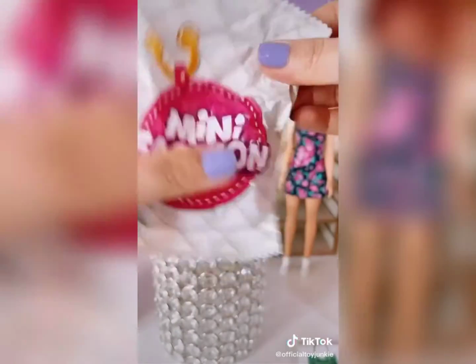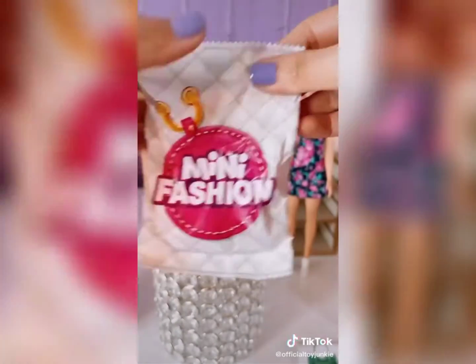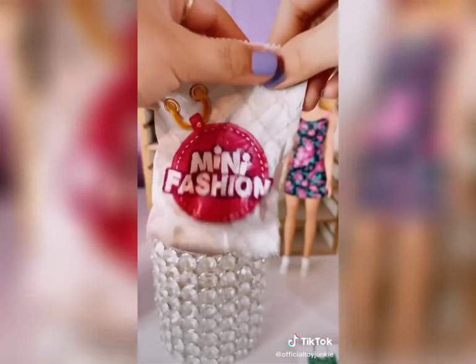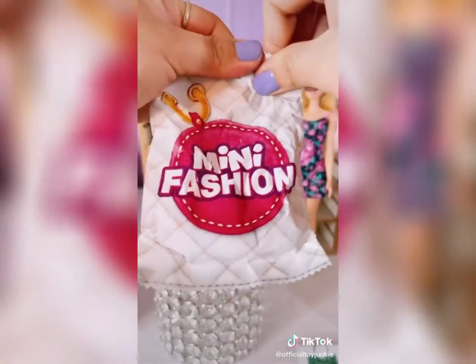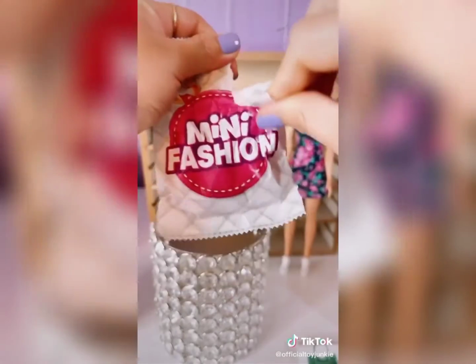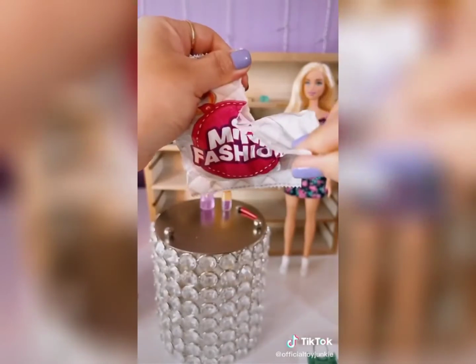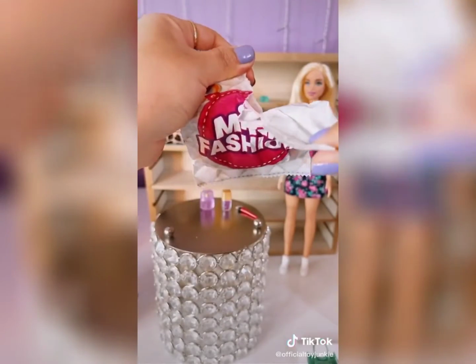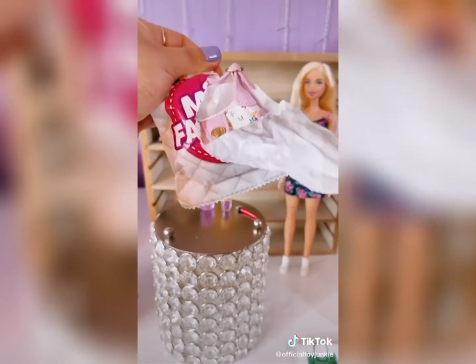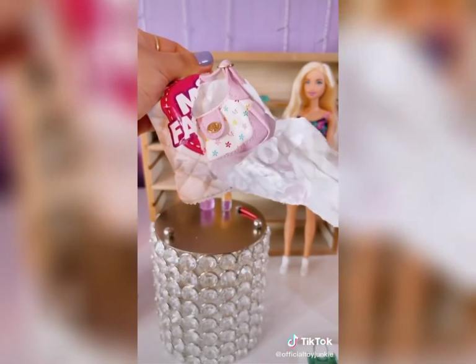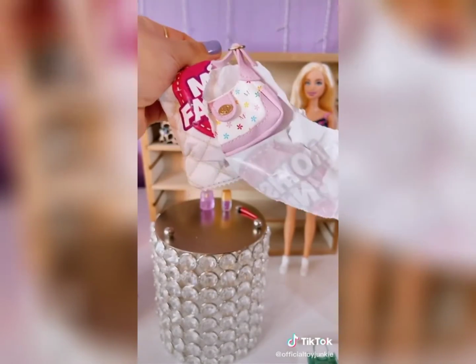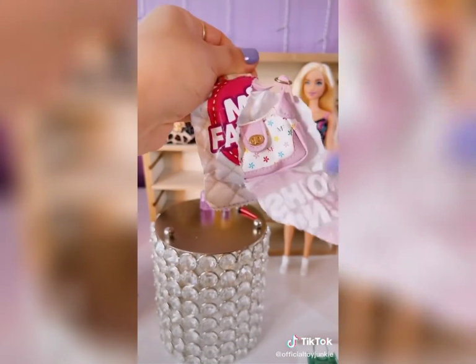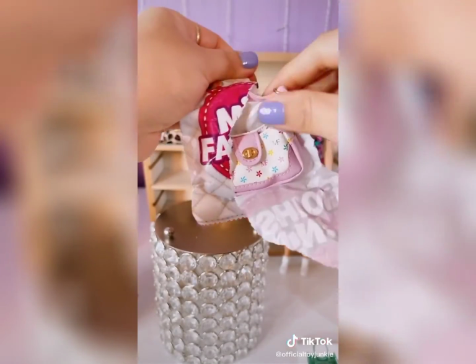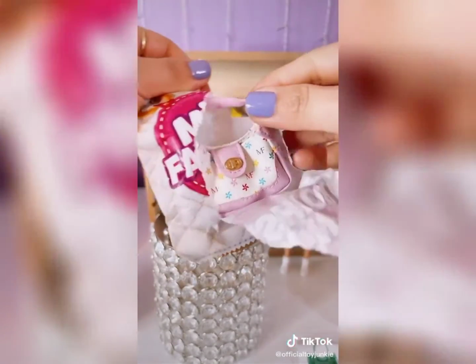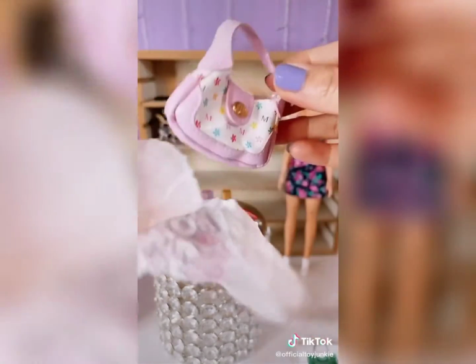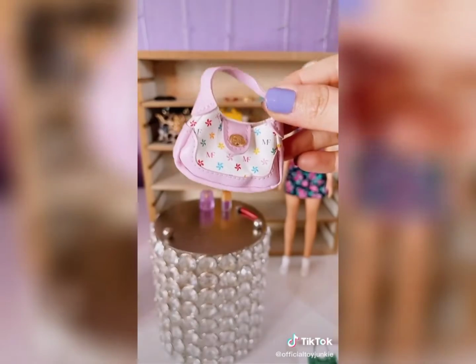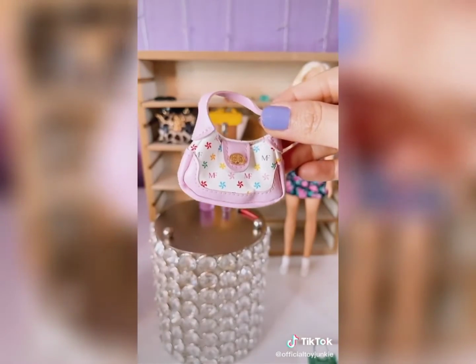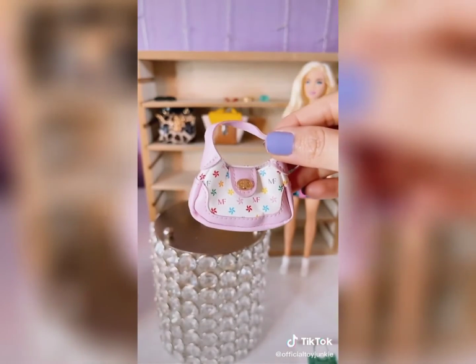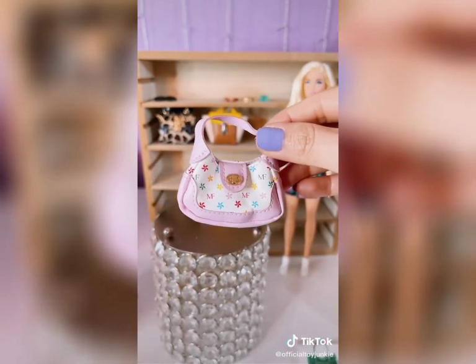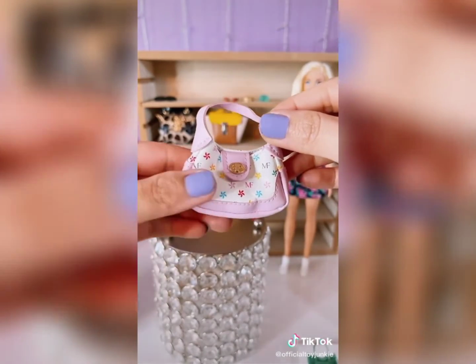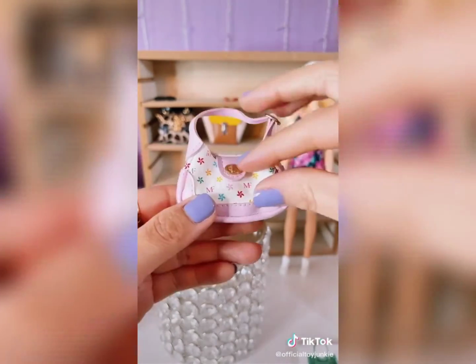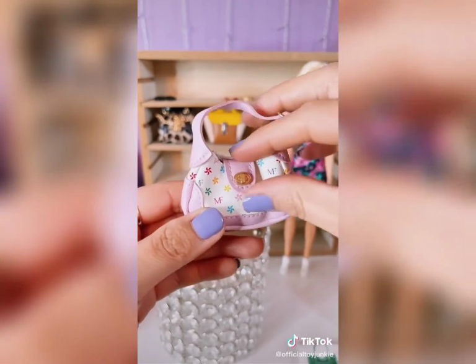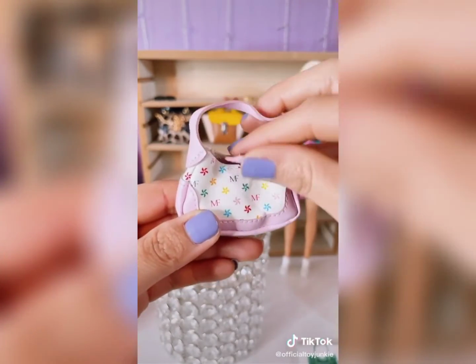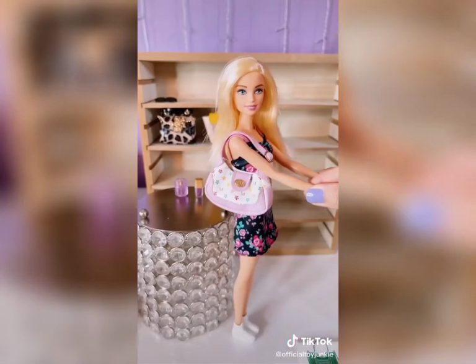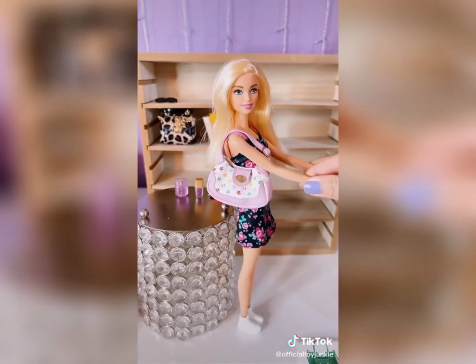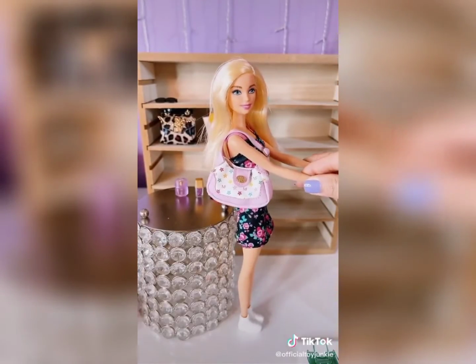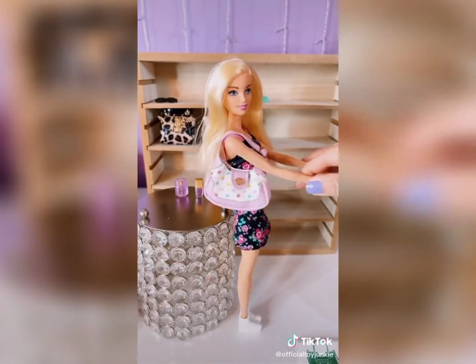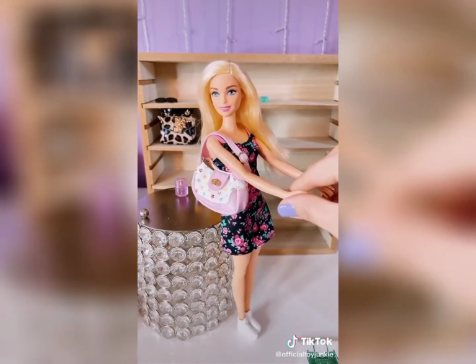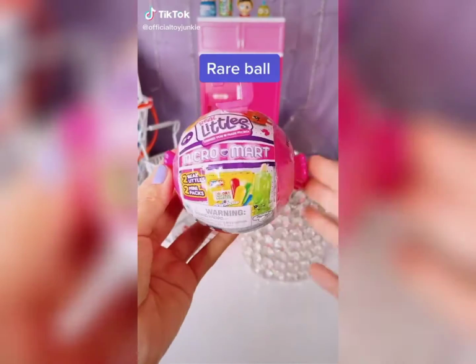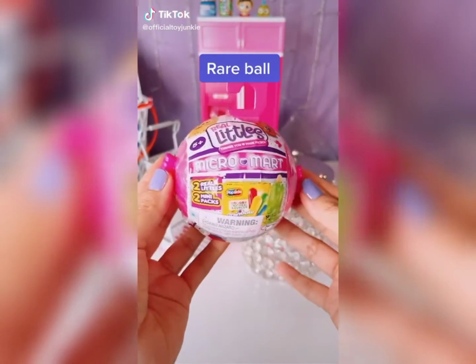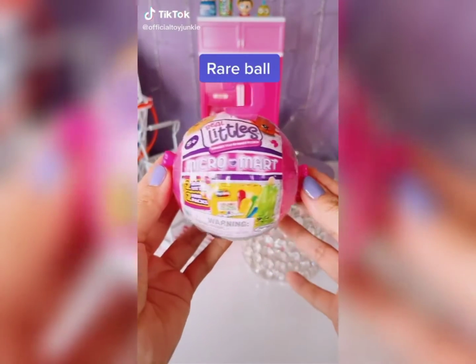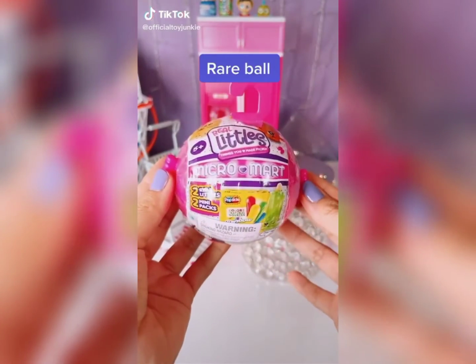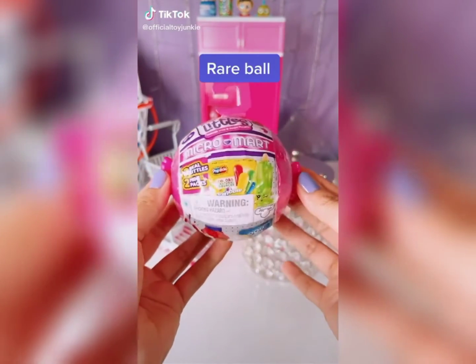What did we get? Oh my gosh, that's super cute! I love it! New purse for Barbie! Grab ball! Little Piddles! Micro Mart!